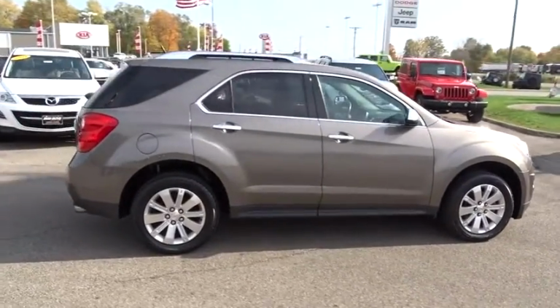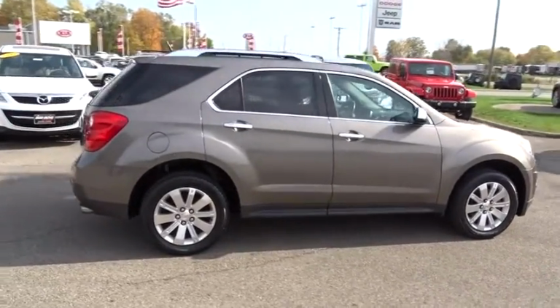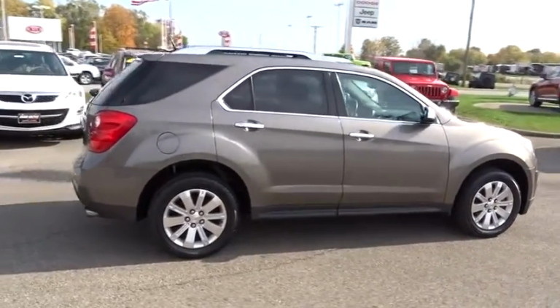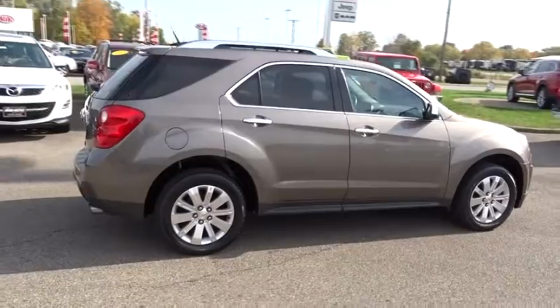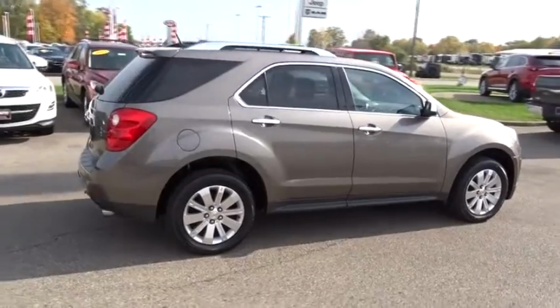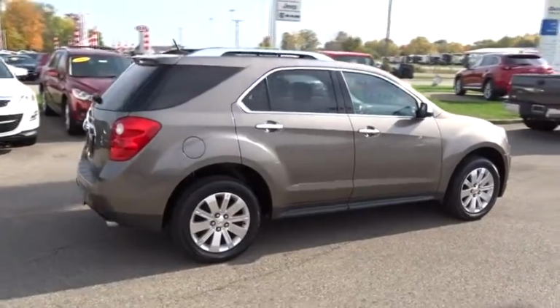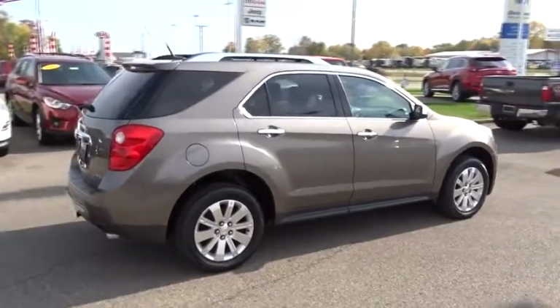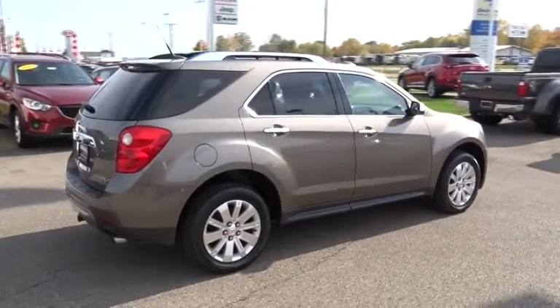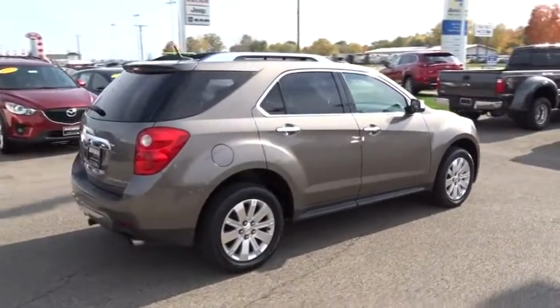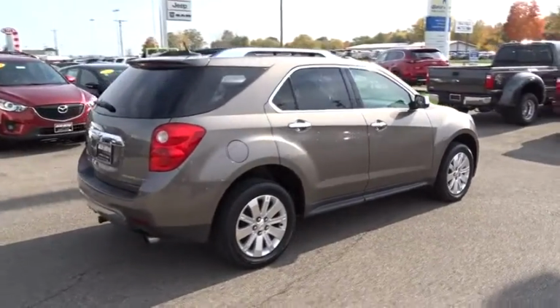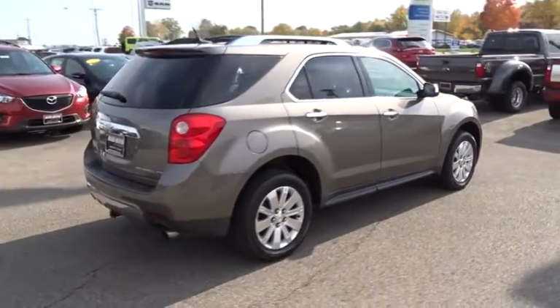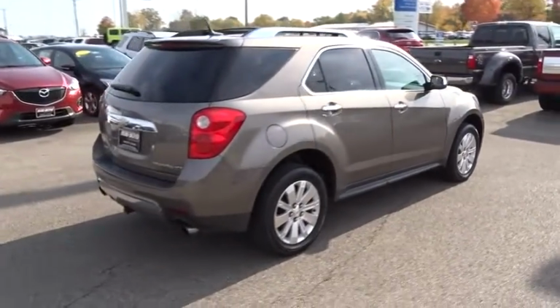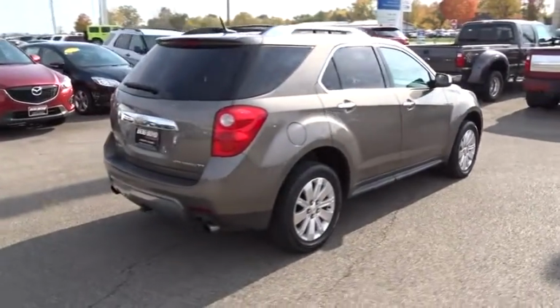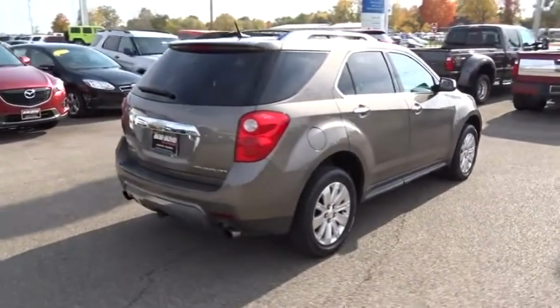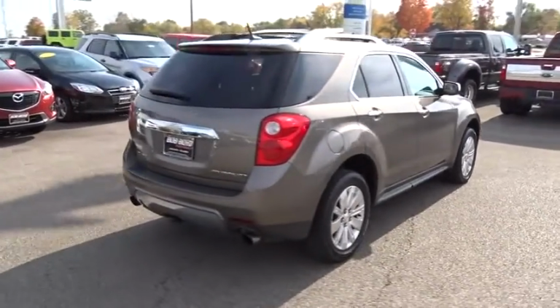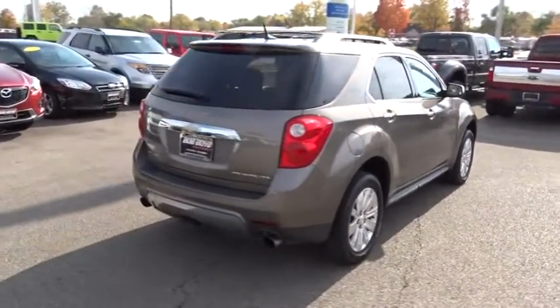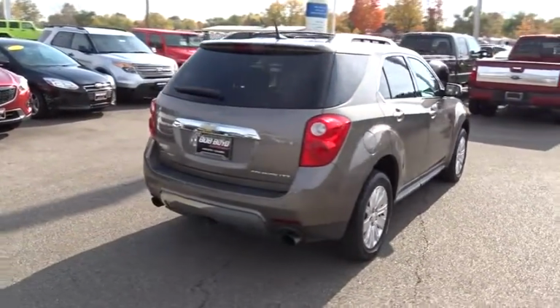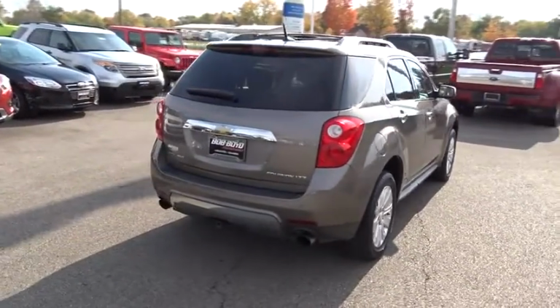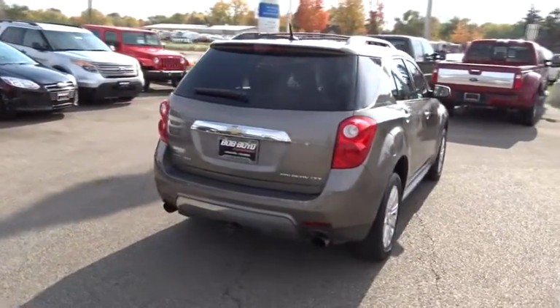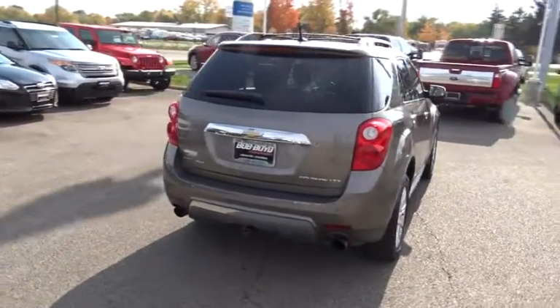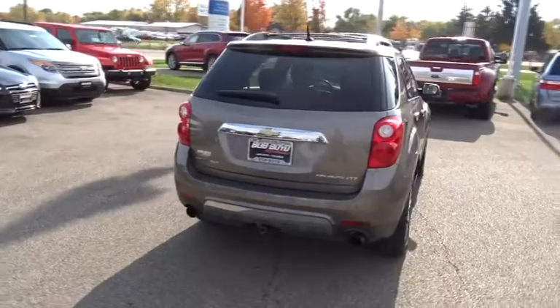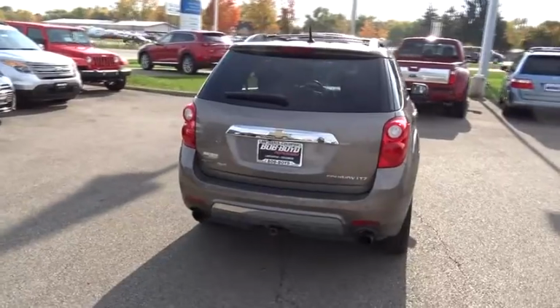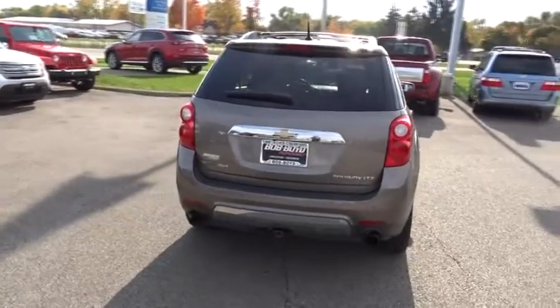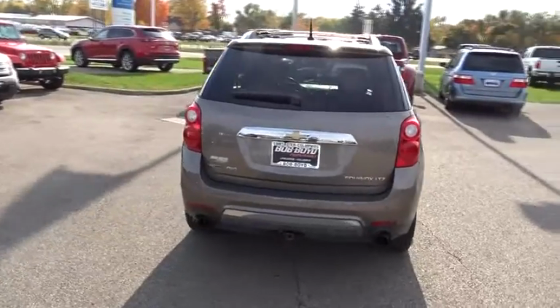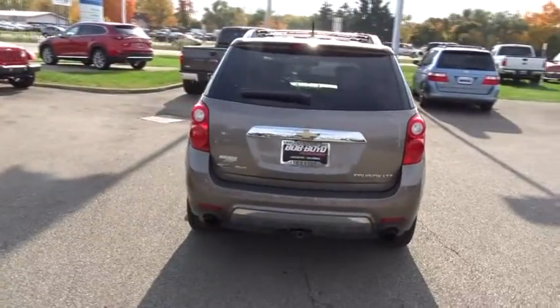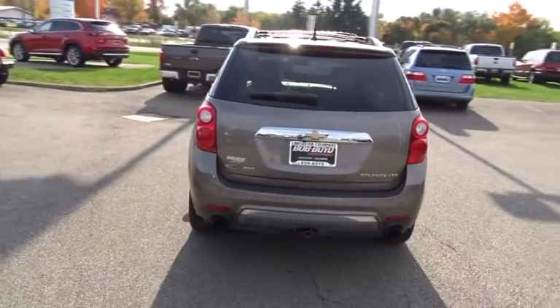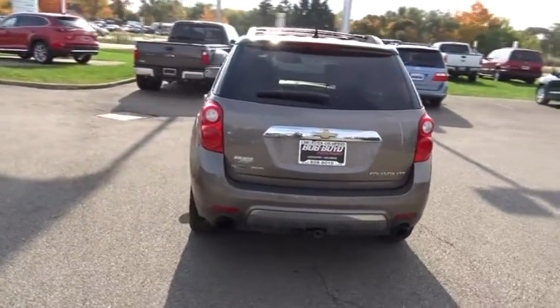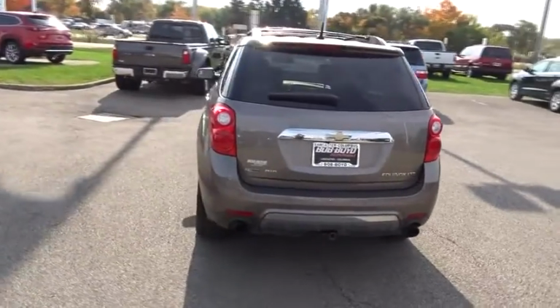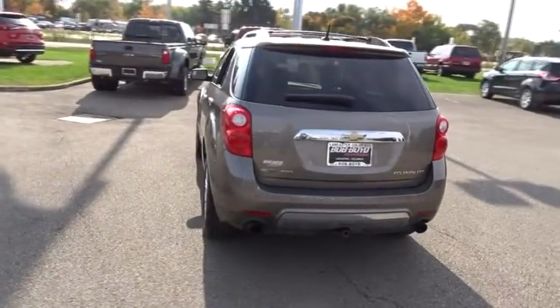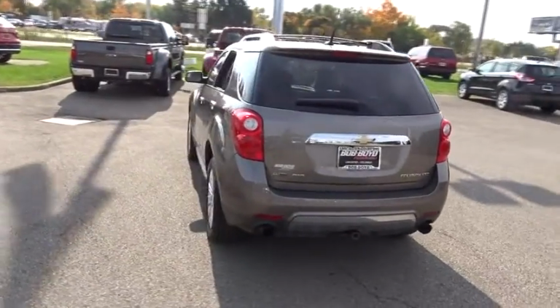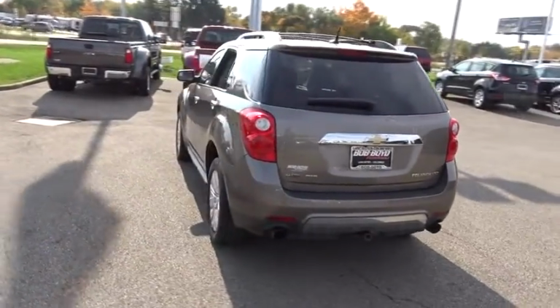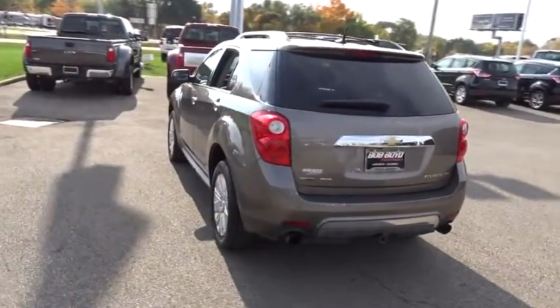Here are some of this vehicle's great options: steering wheel audio controls, keyless entry, heated seats, backup camera, traction control, leather-wrapped steering wheel.